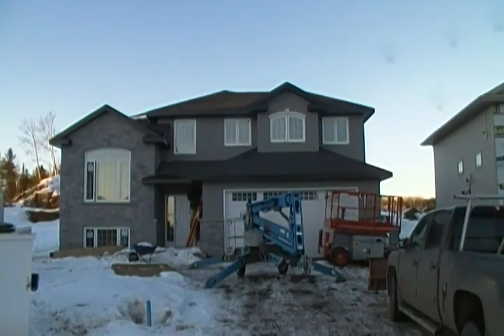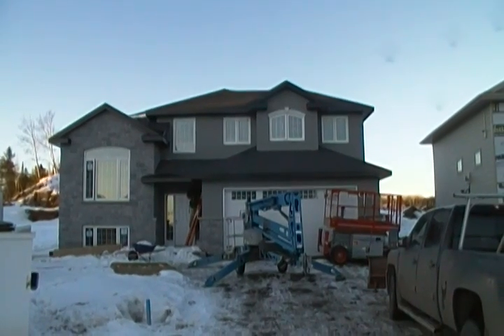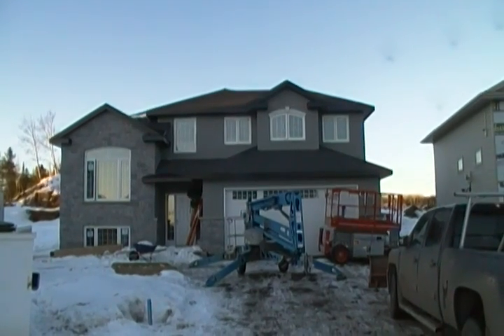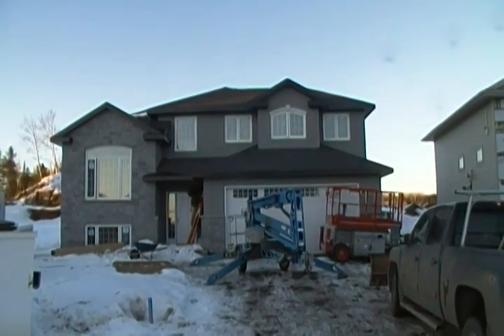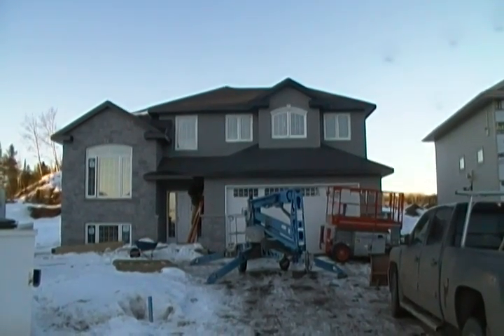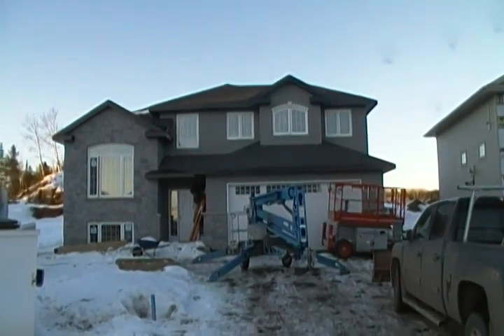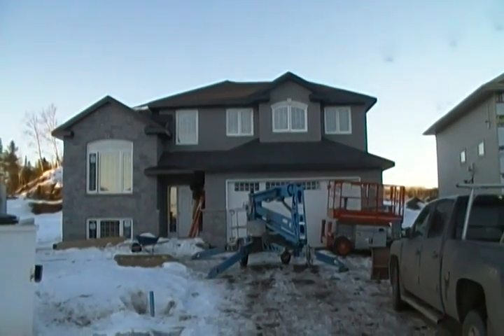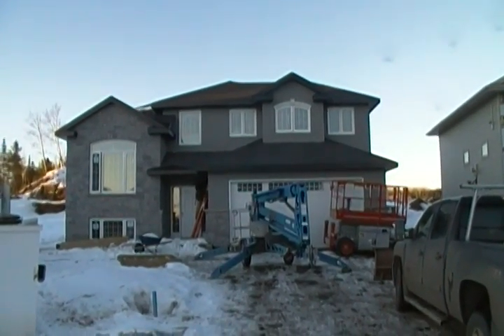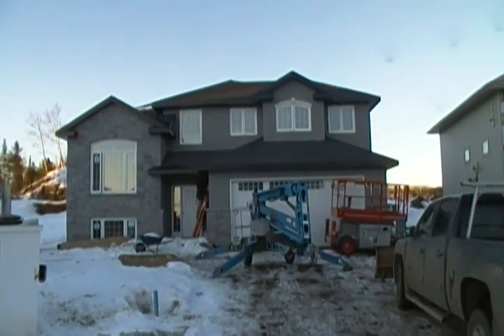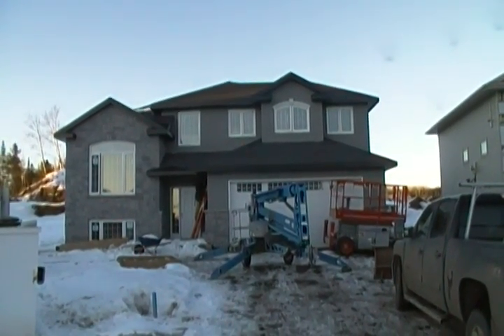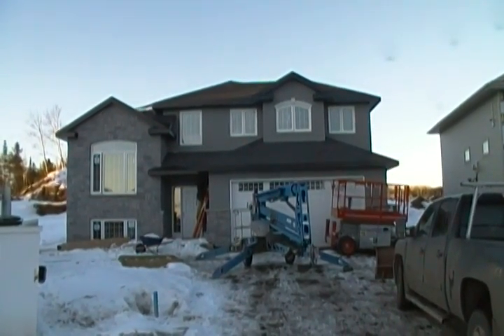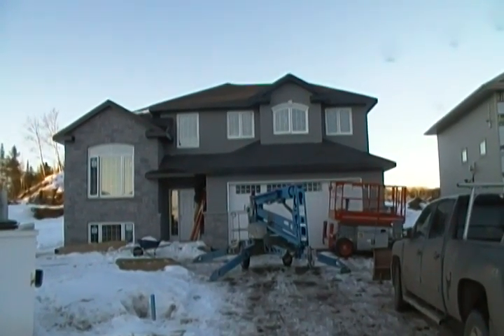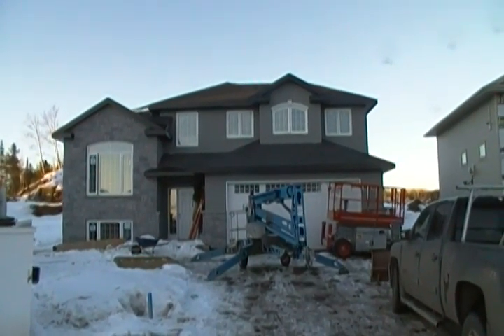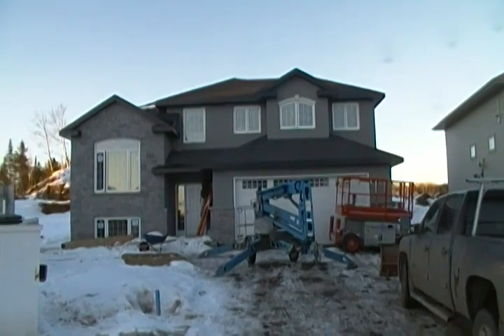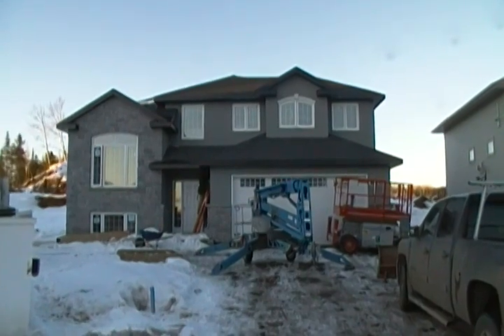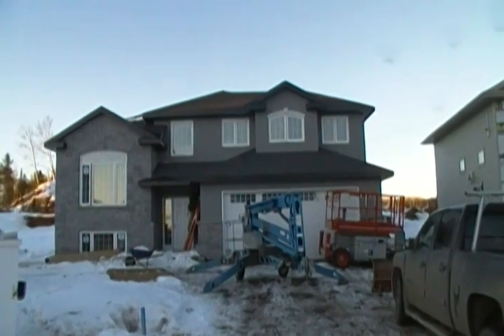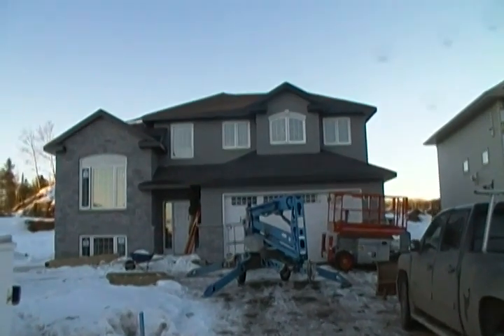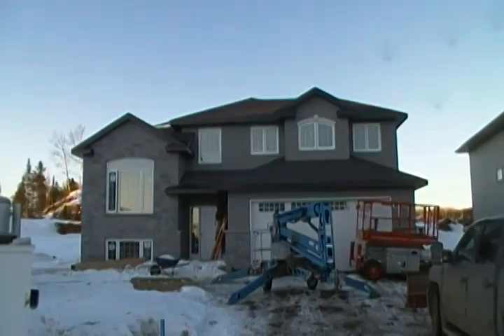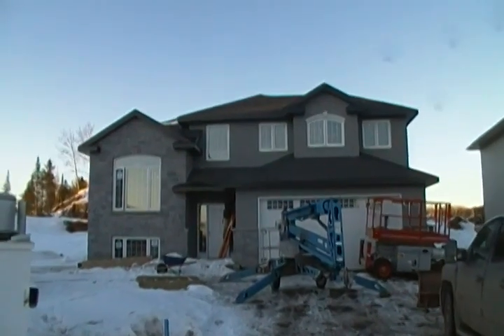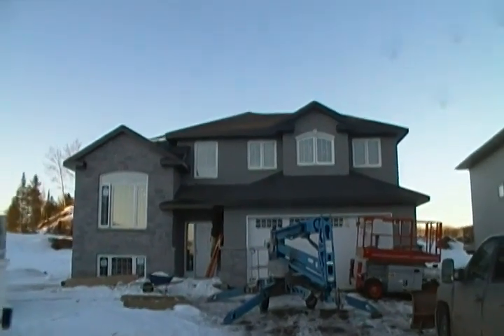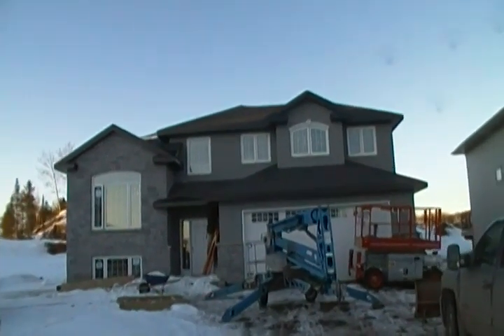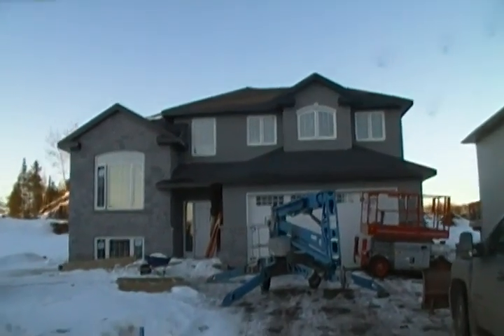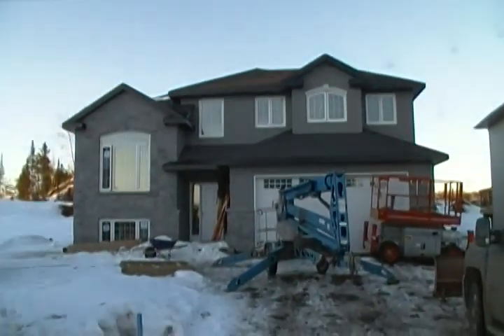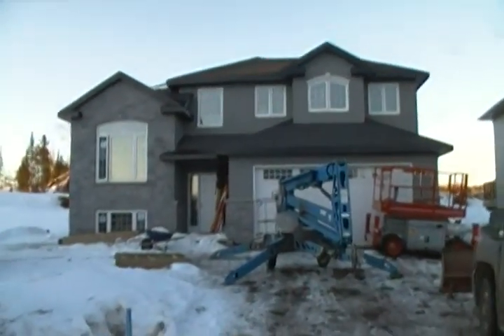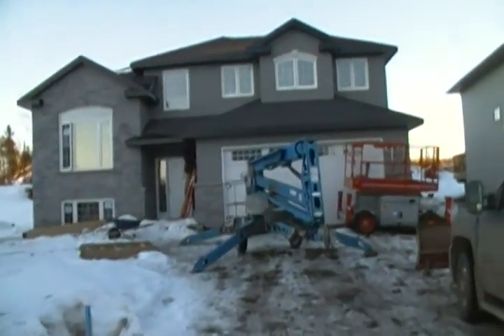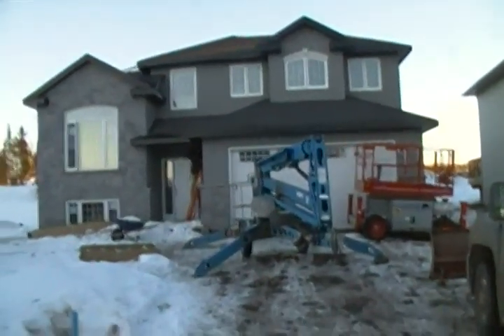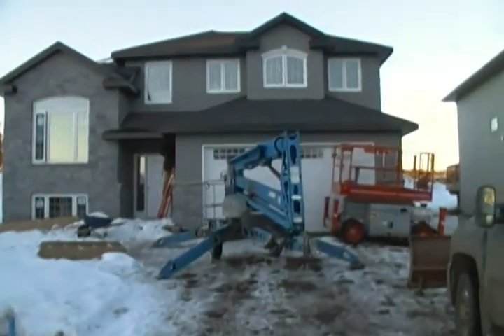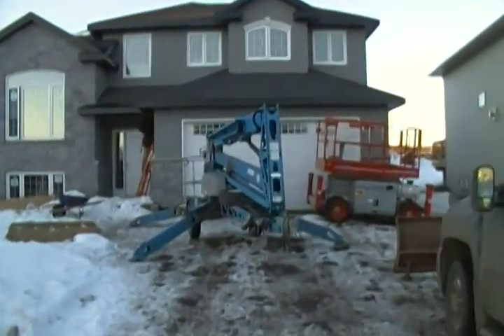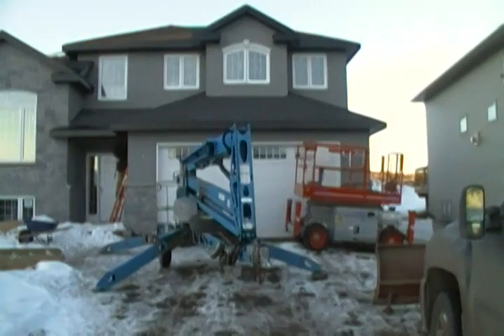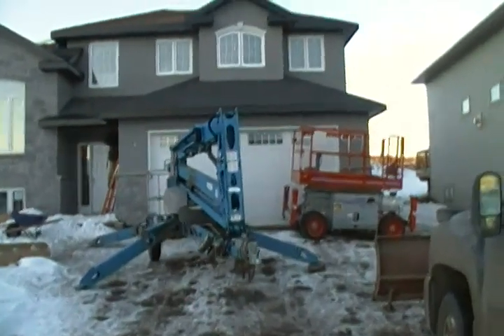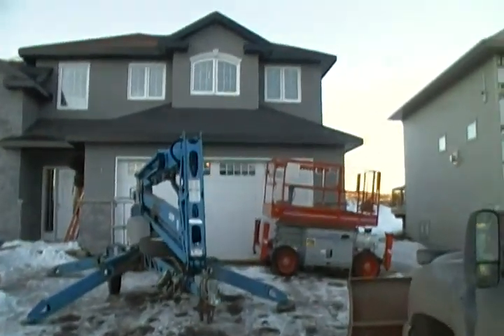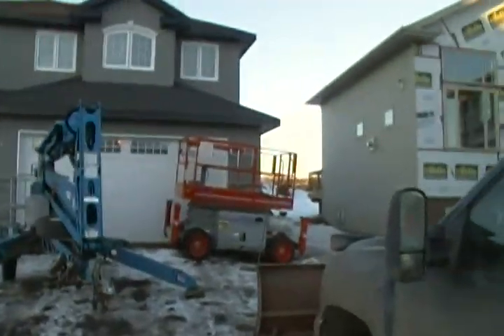Here's my project for the week — about 13 to 14,000 square feet of drywall in this one. Let's go have a look.